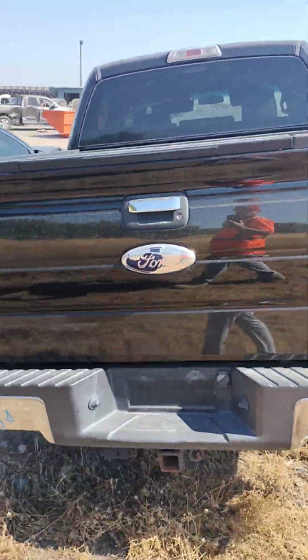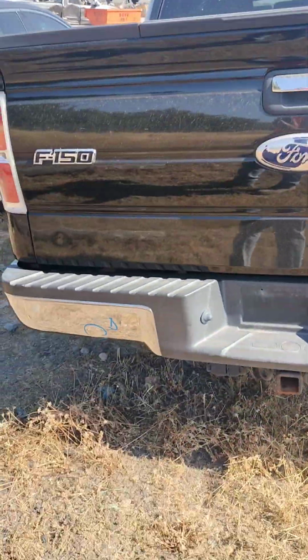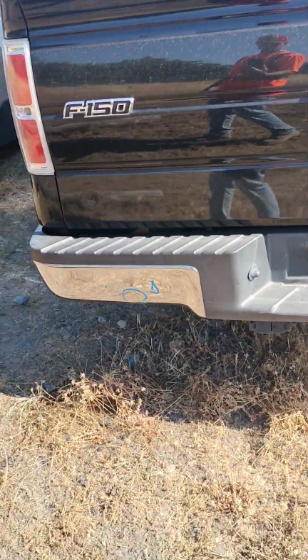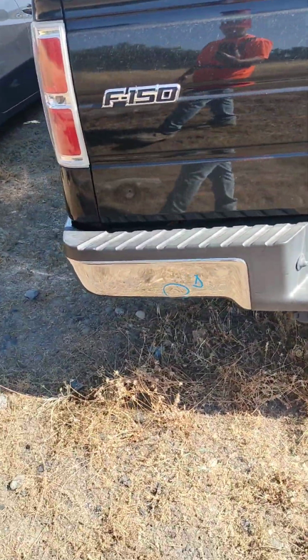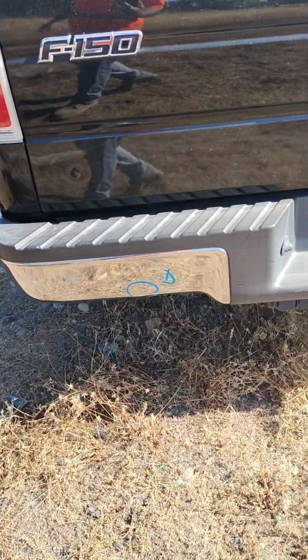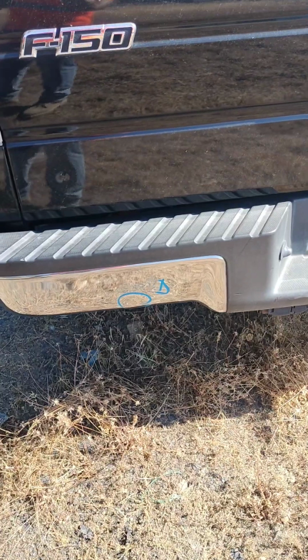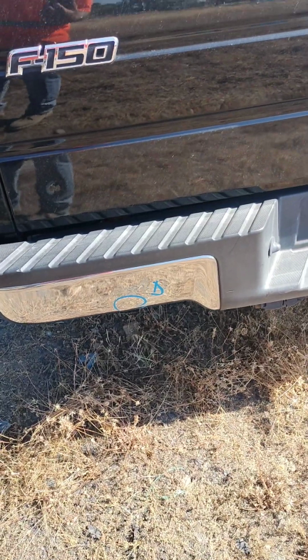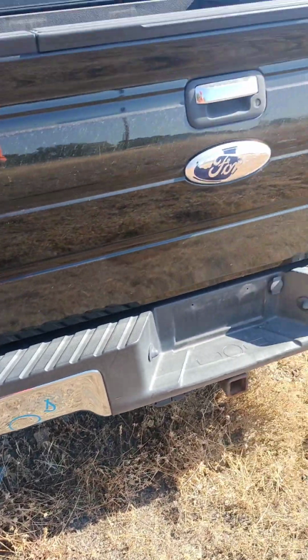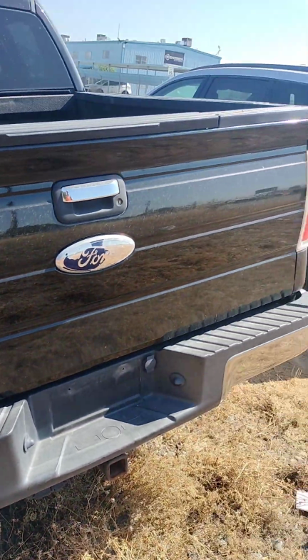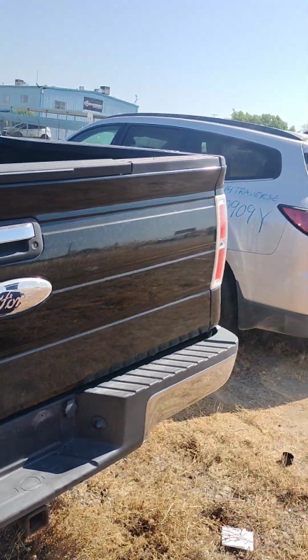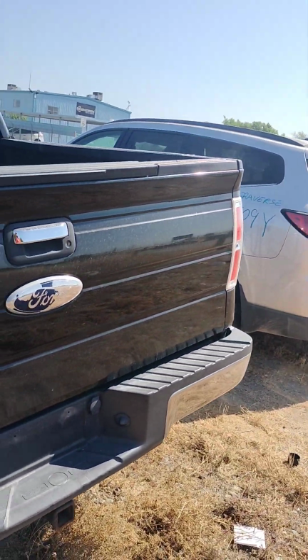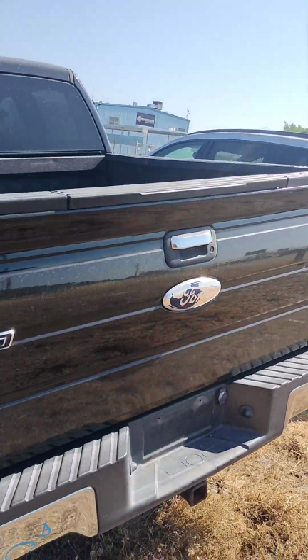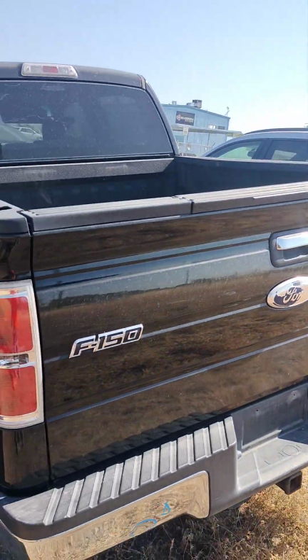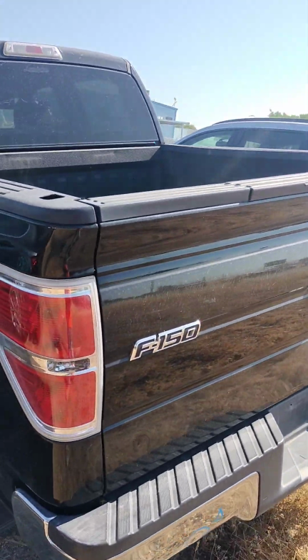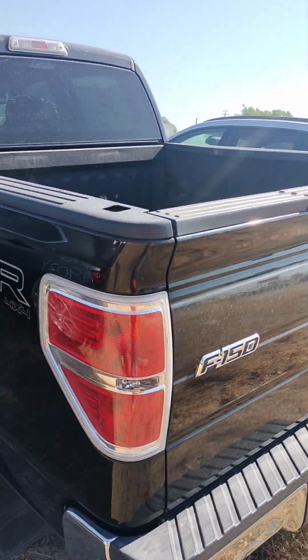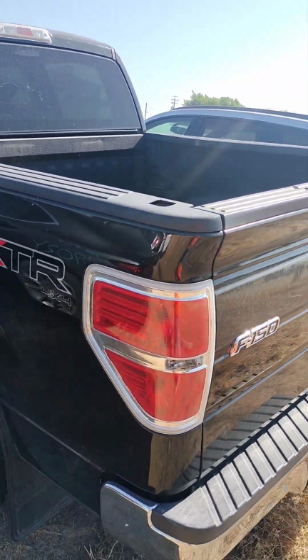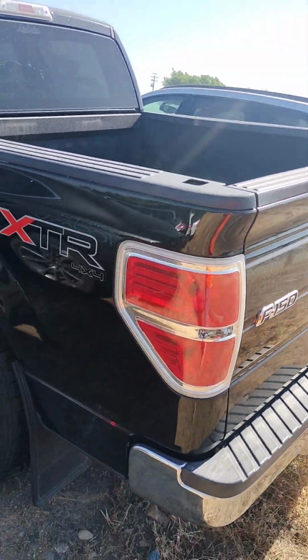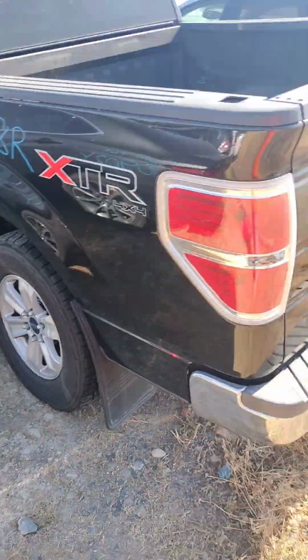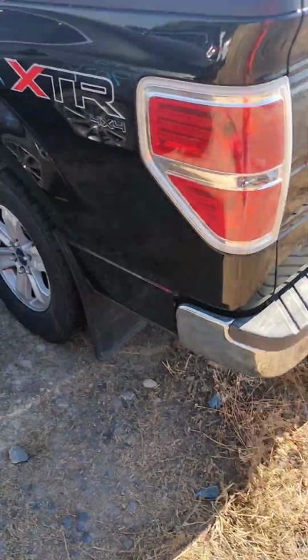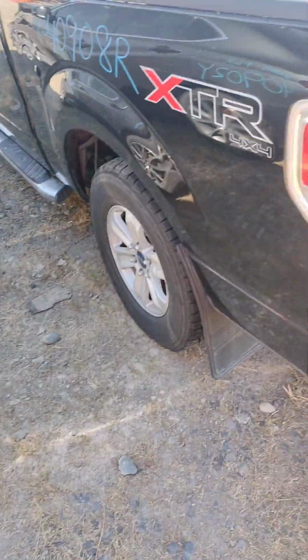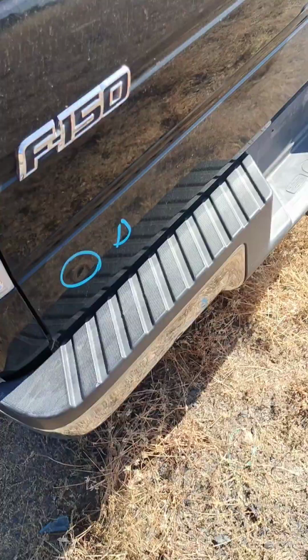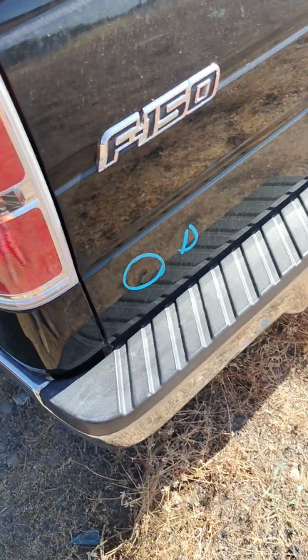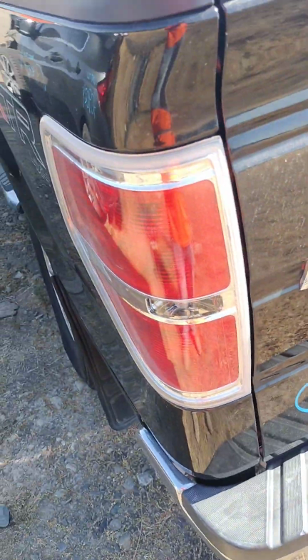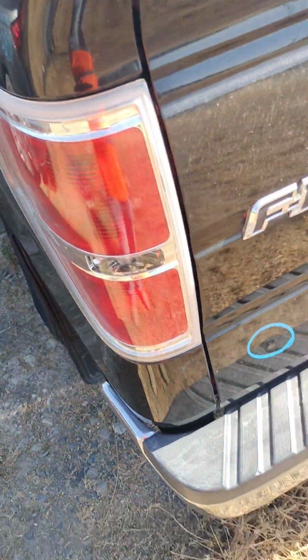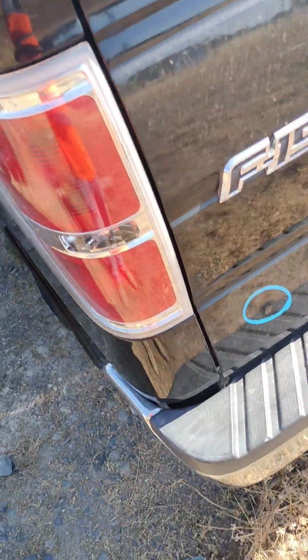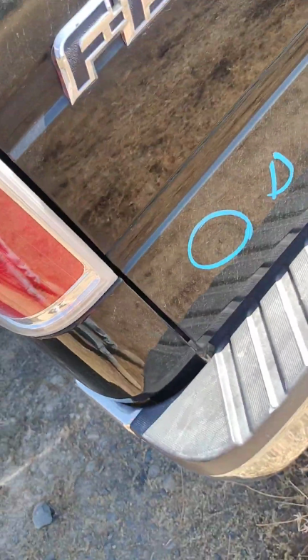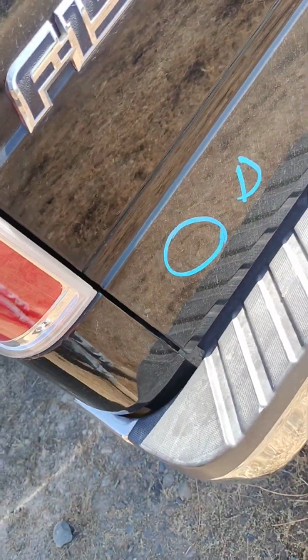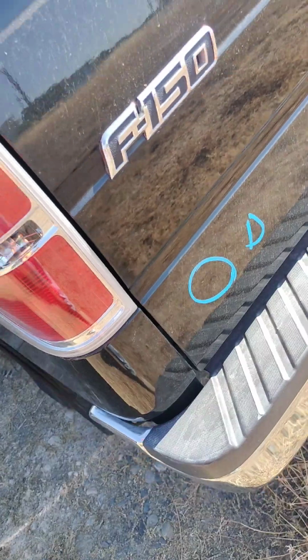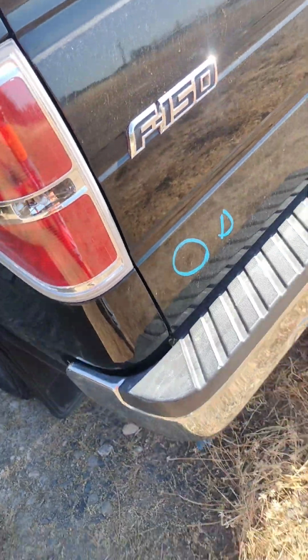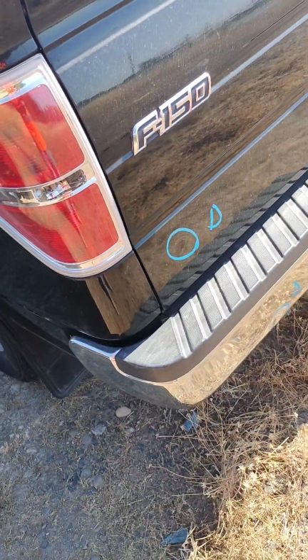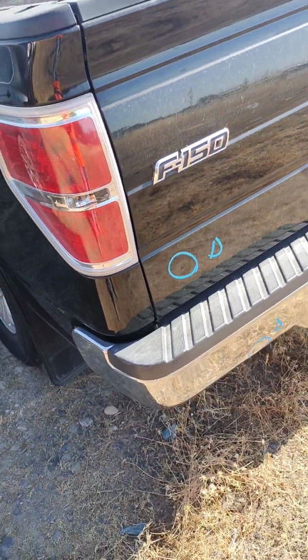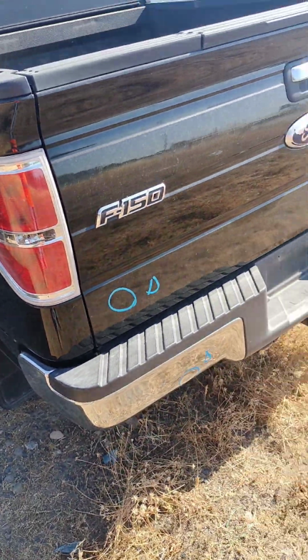Rear bumper has a dent right there. Rear deck lid's got a dent right there.